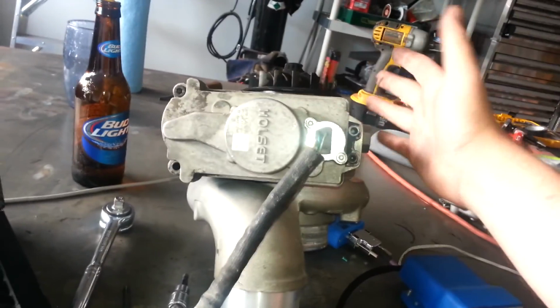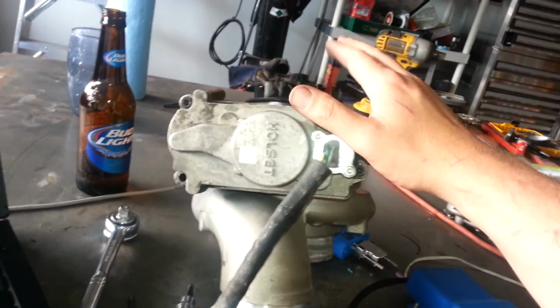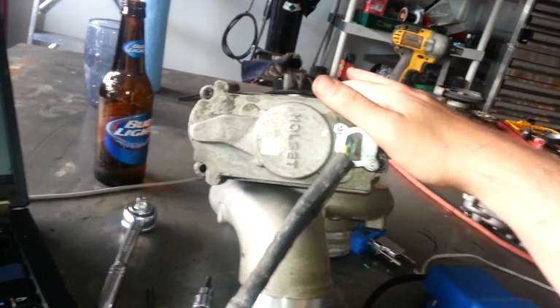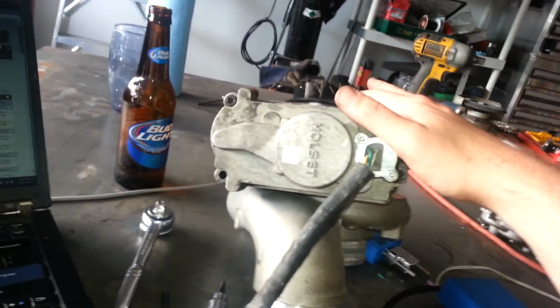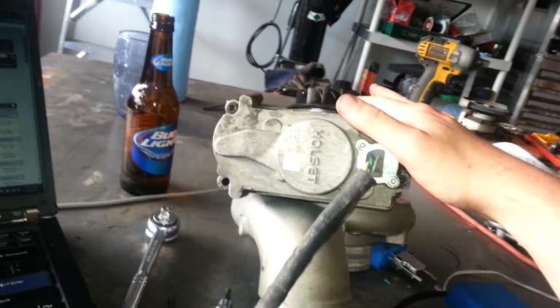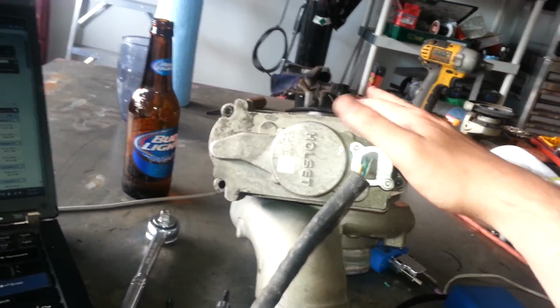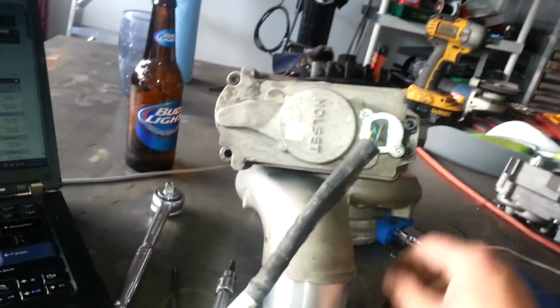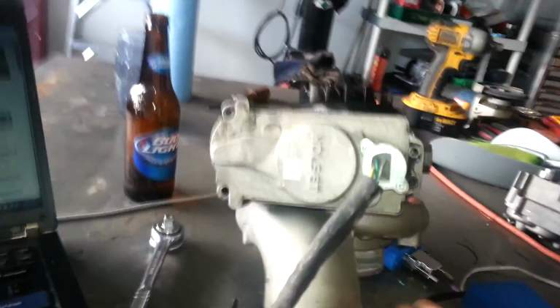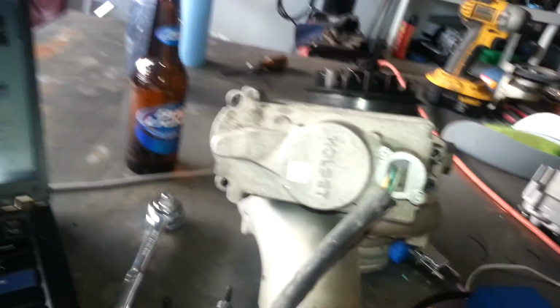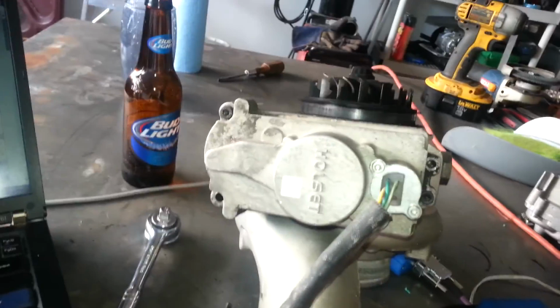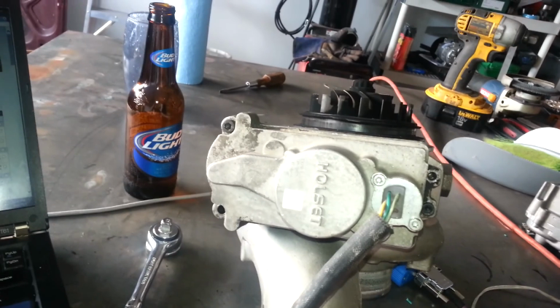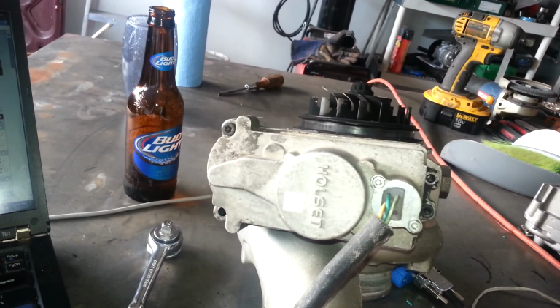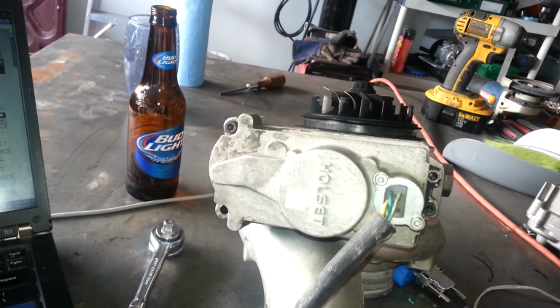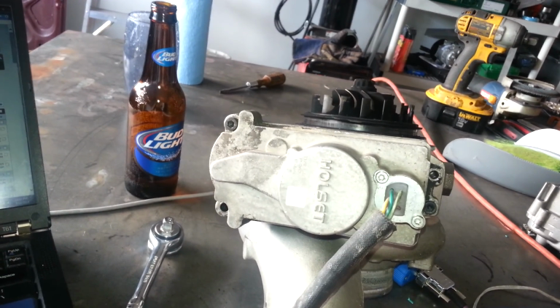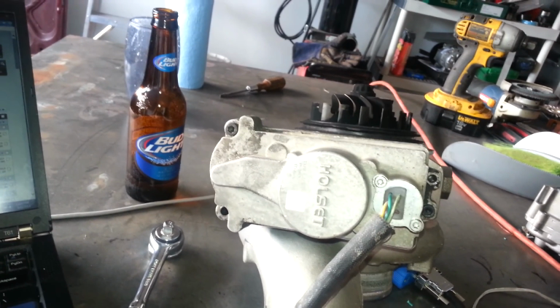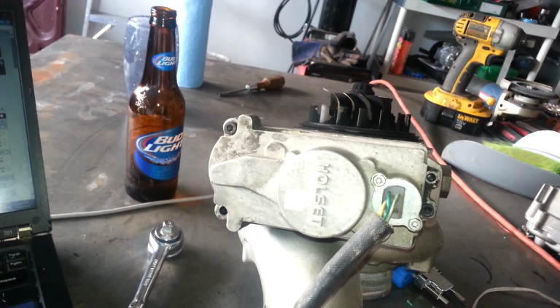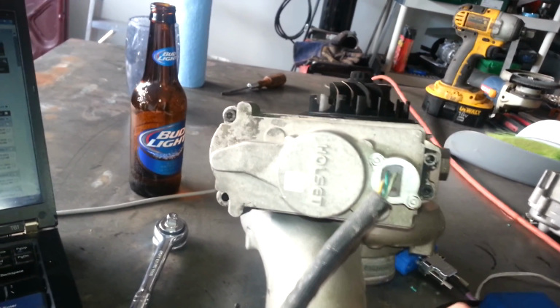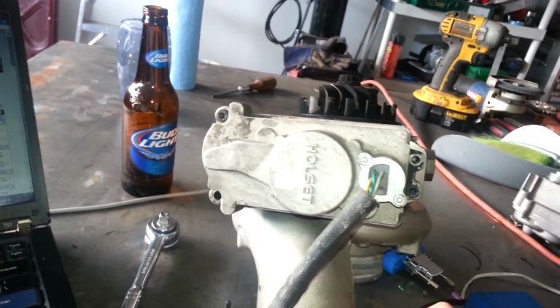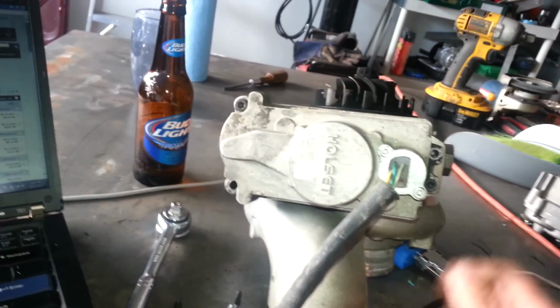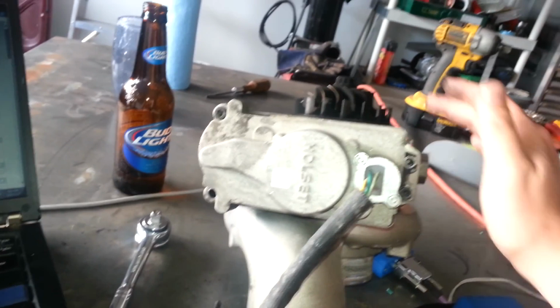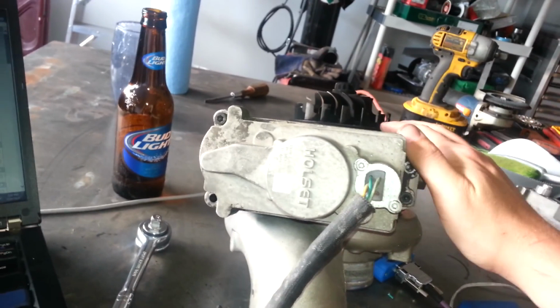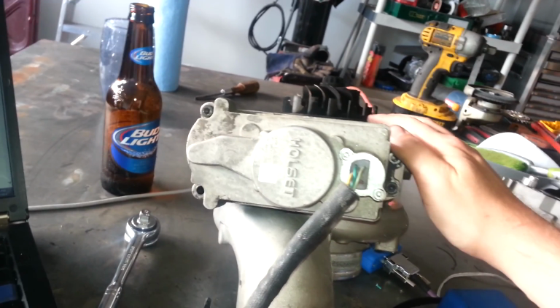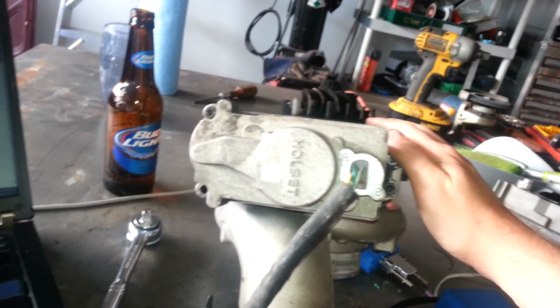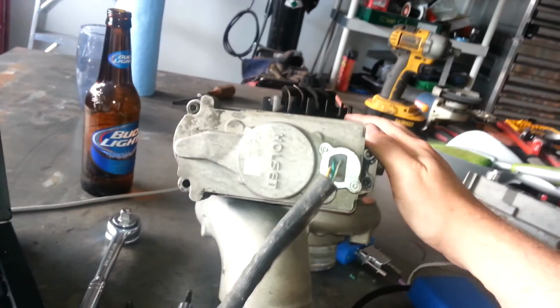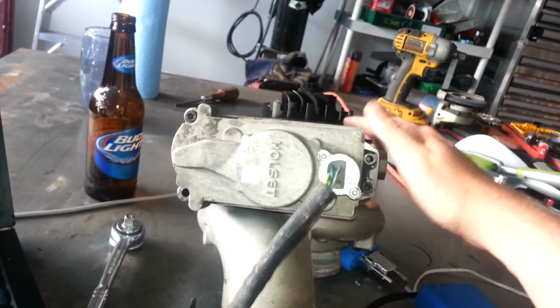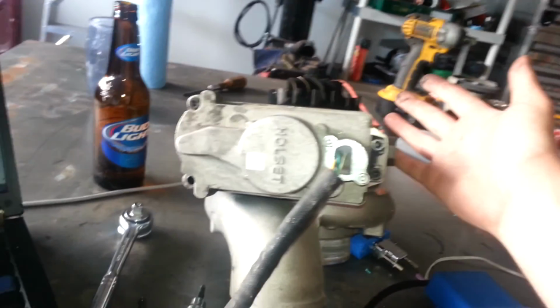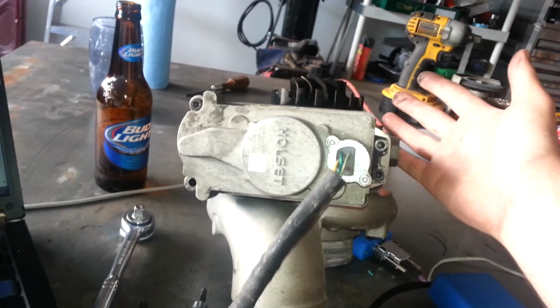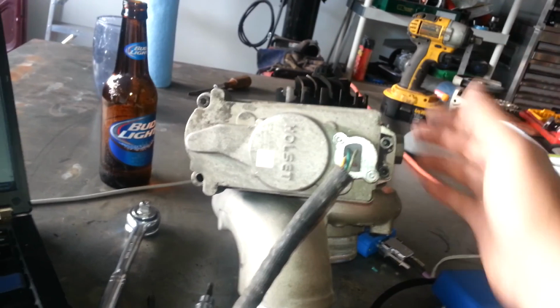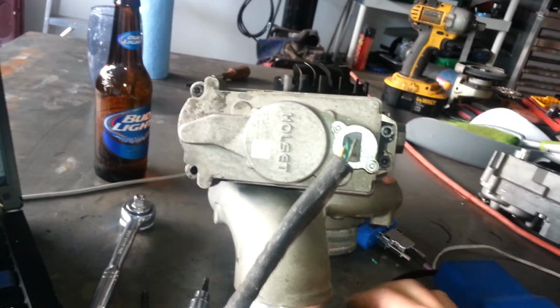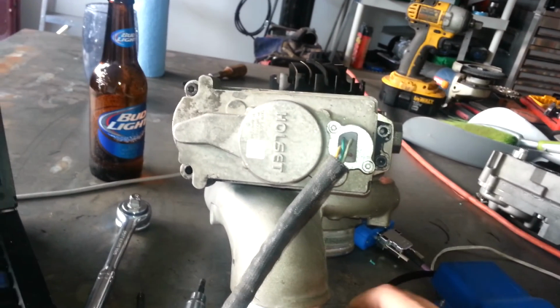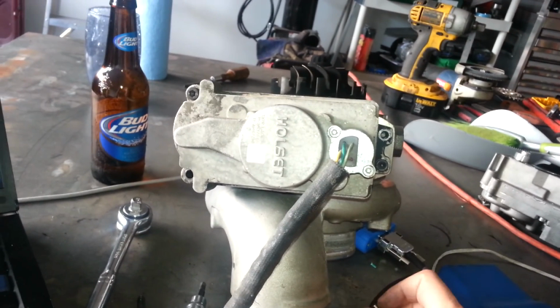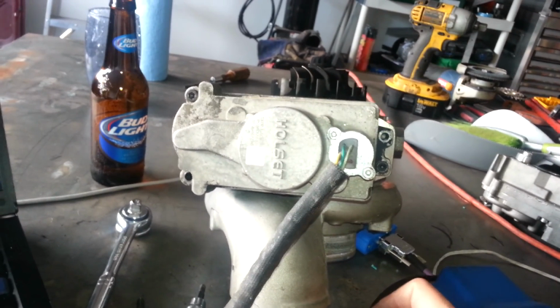And then once it hits about 10 pounds of boost, it'll slowly just start opening up. I have it set to go fully open at roughly 25 centimeters at 30 pounds of boost.